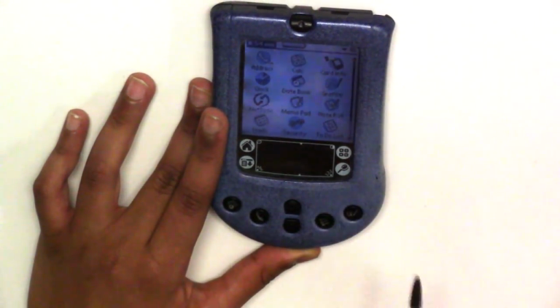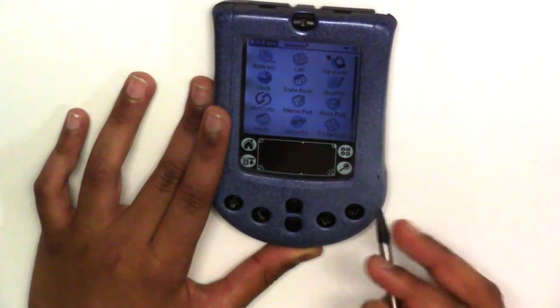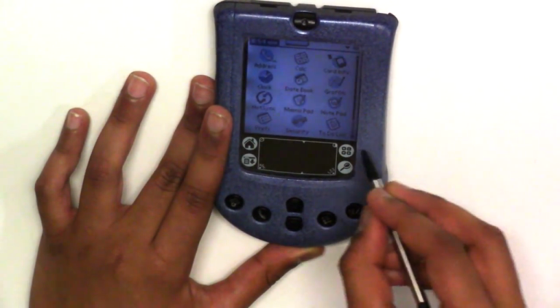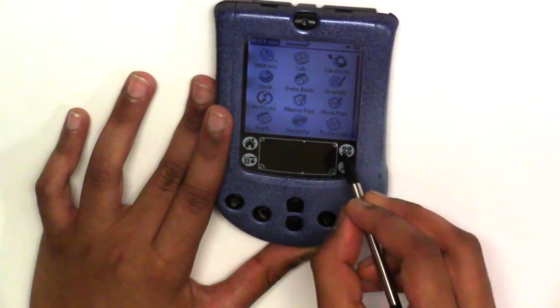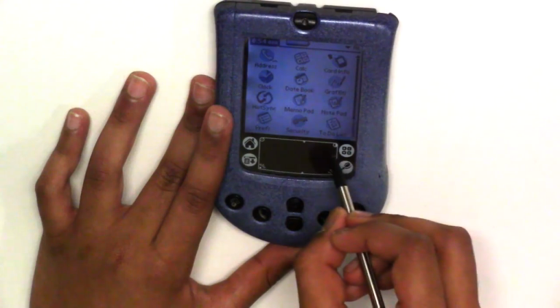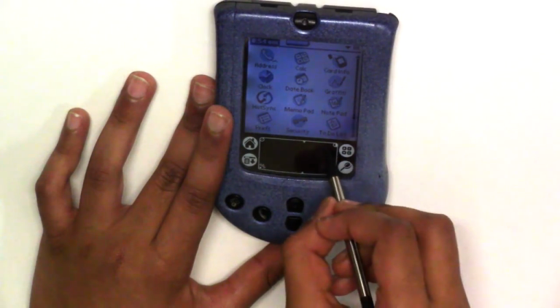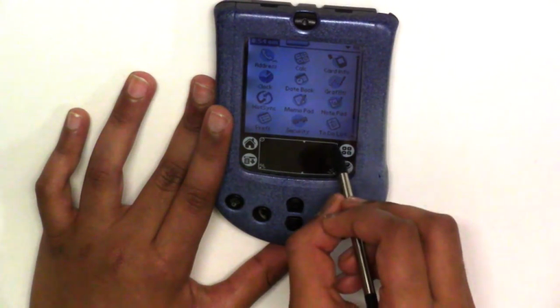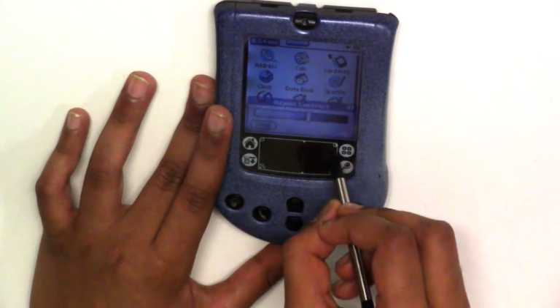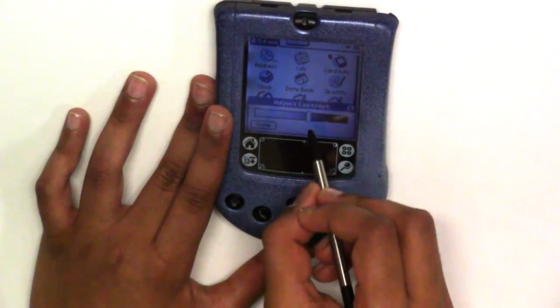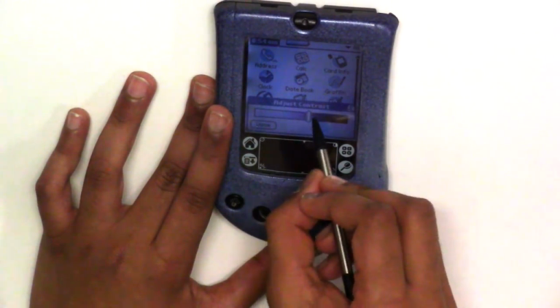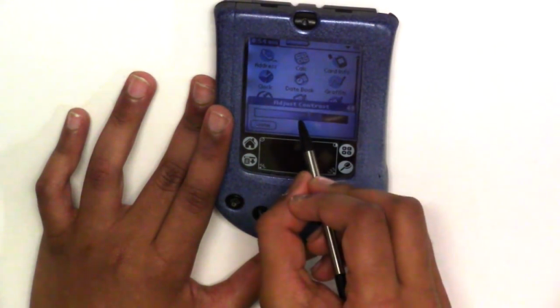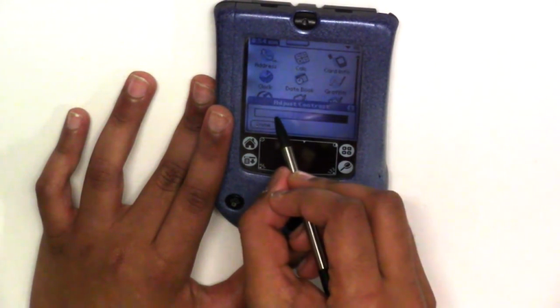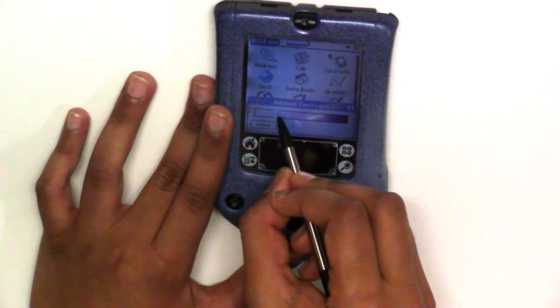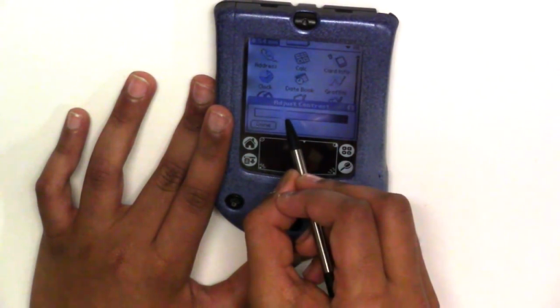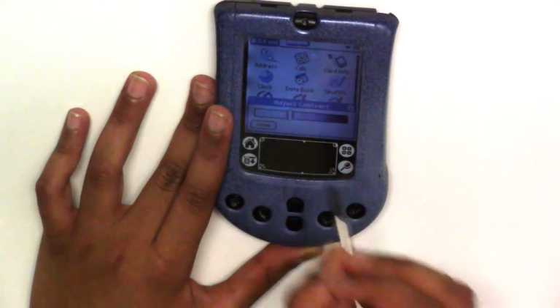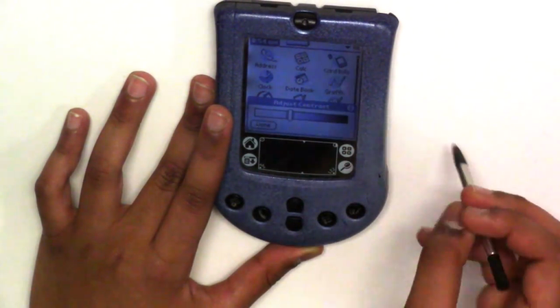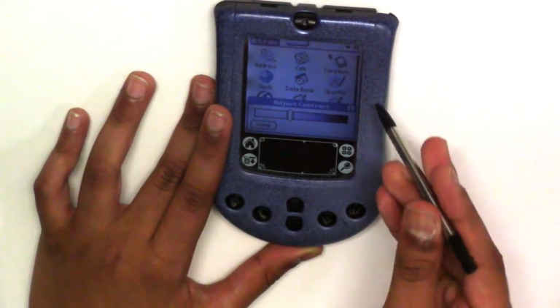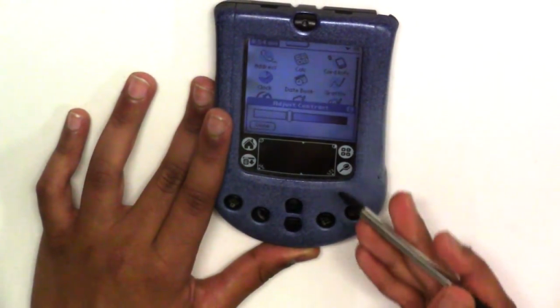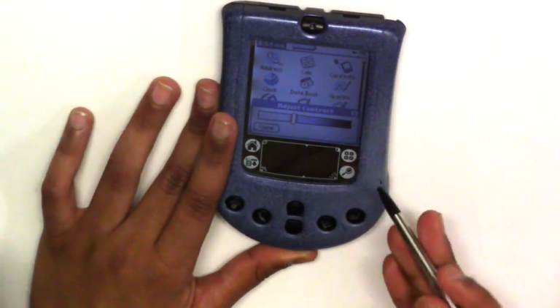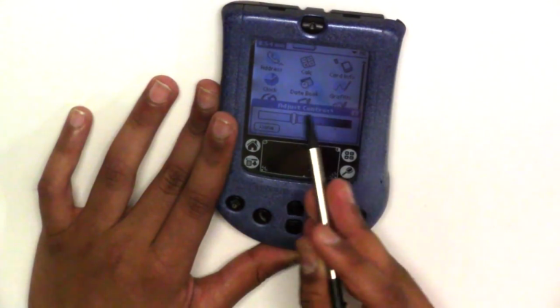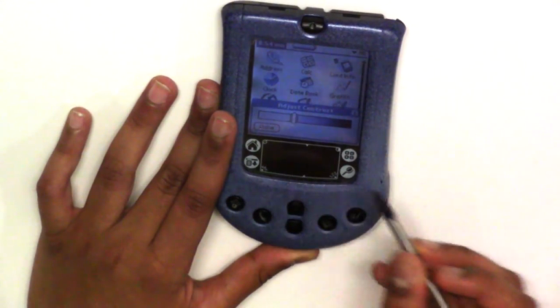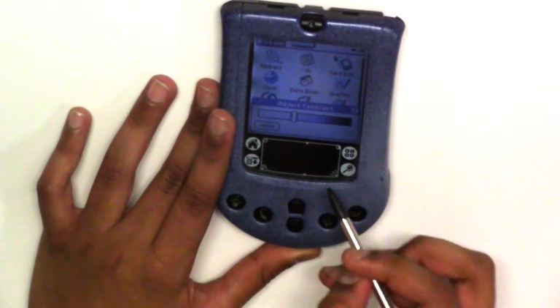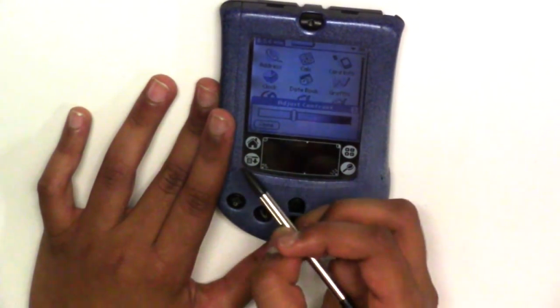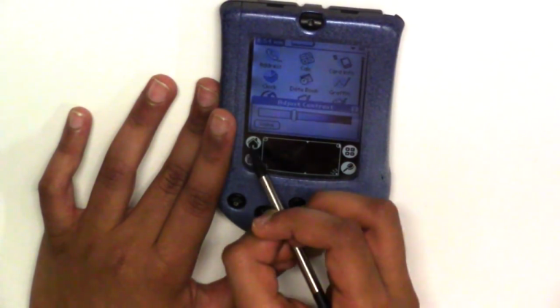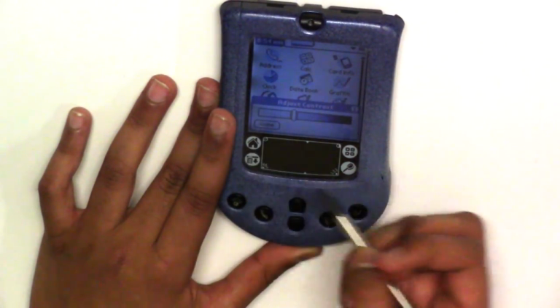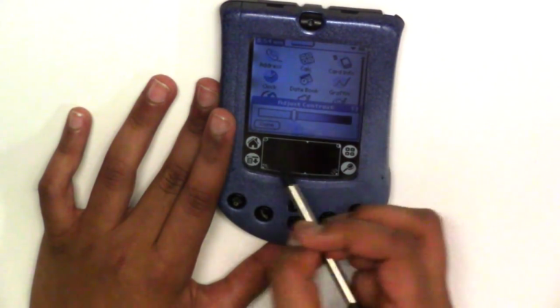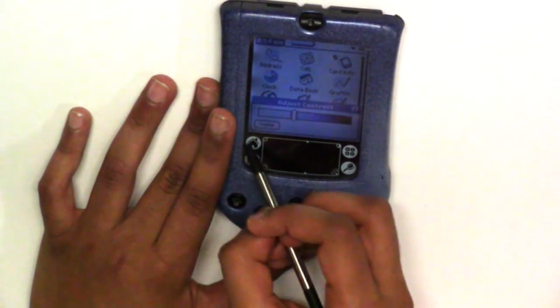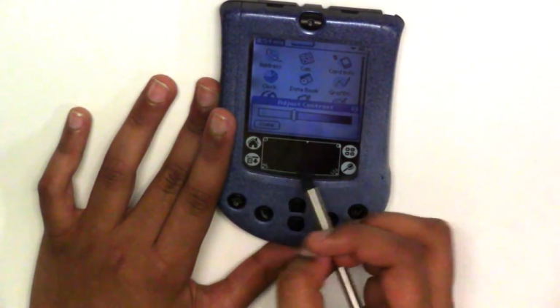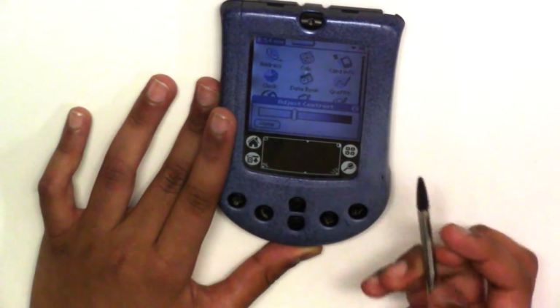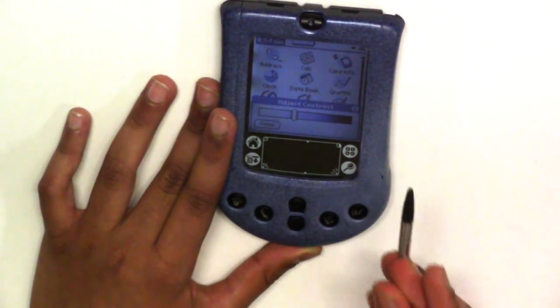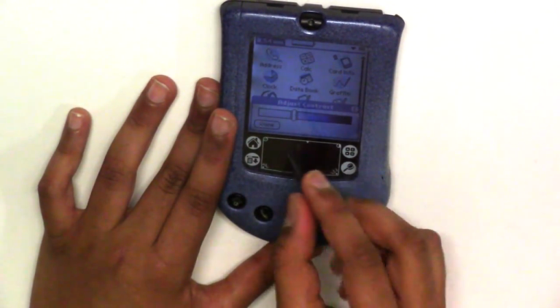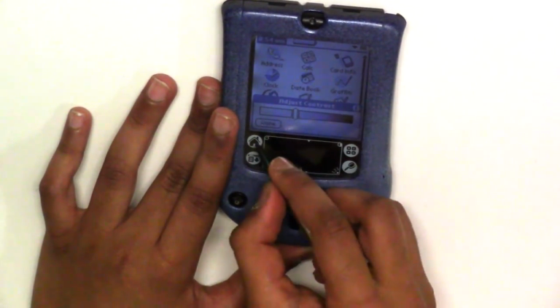Let me fix the contrast for you. Sorry for the display — it's not very good. It has a very low refresh rate.